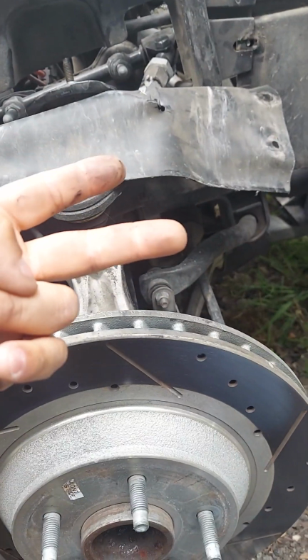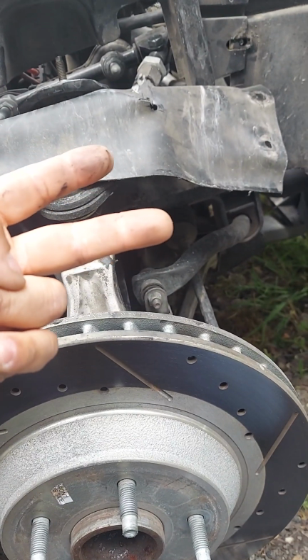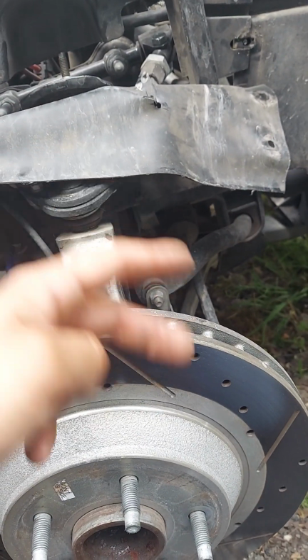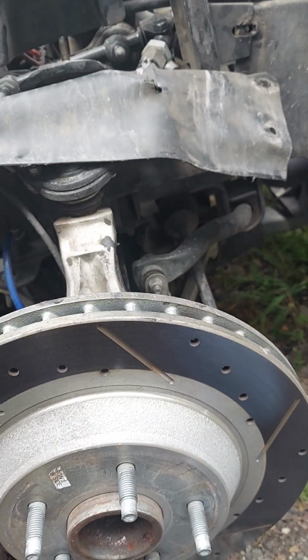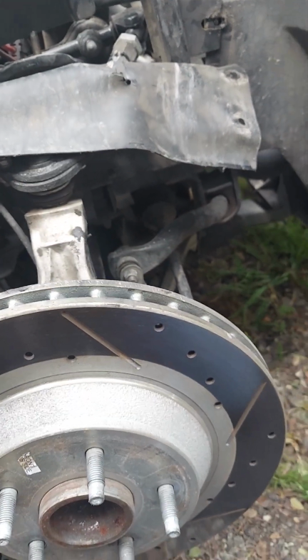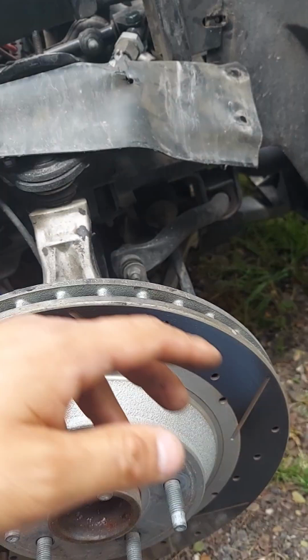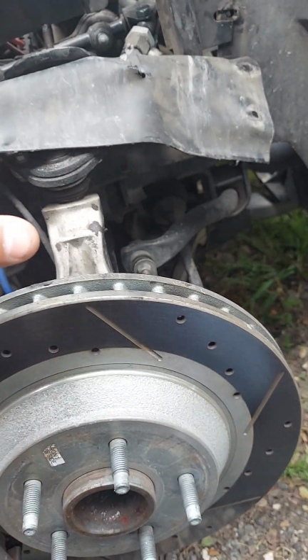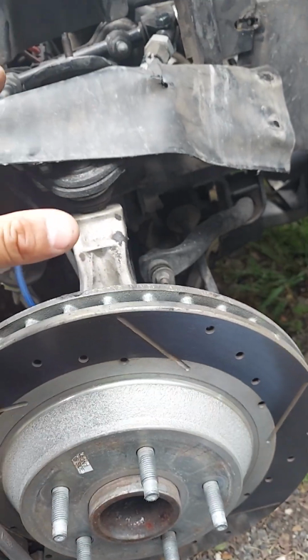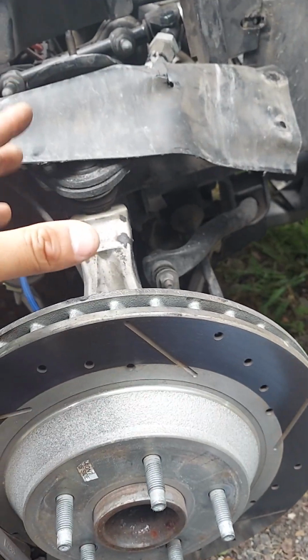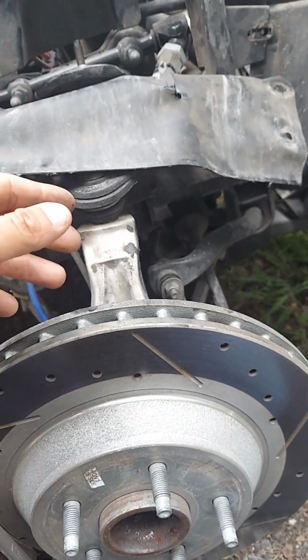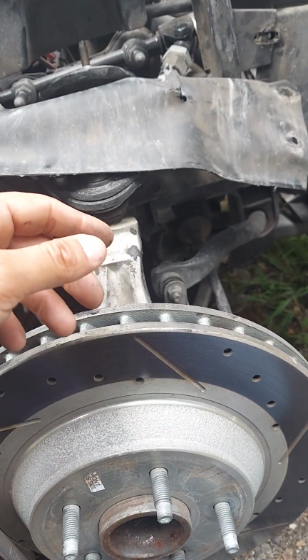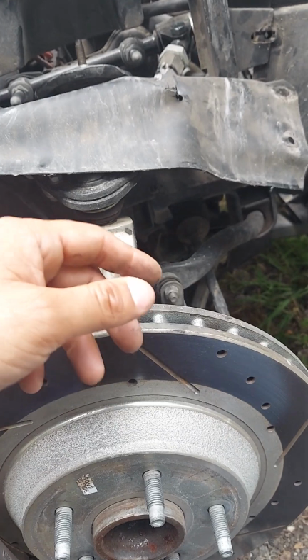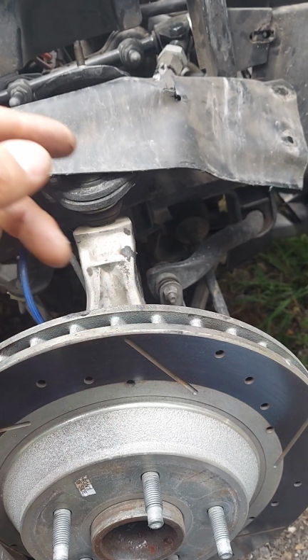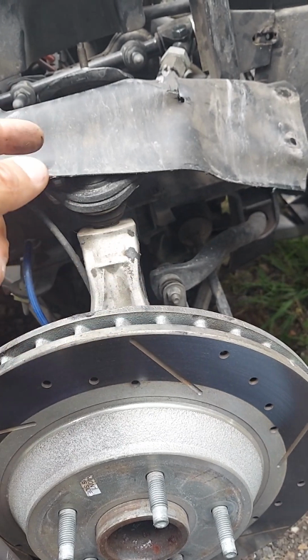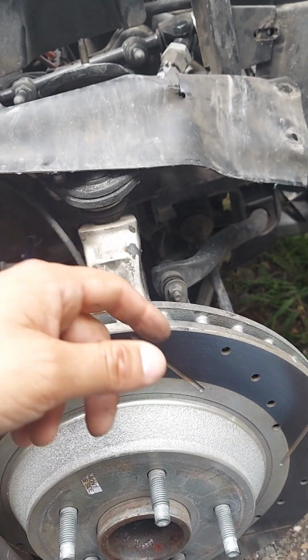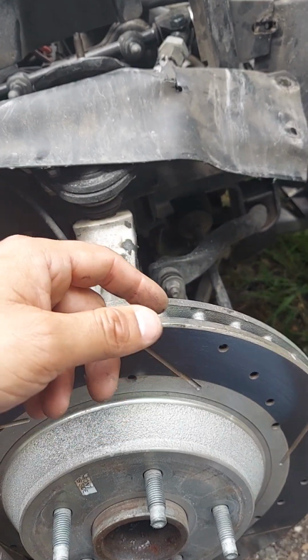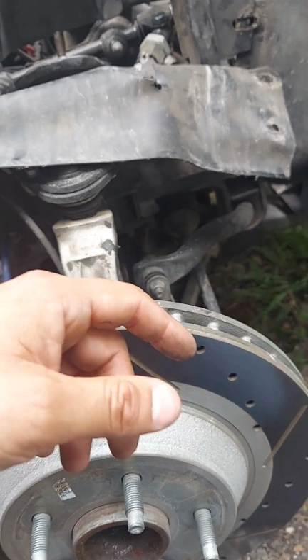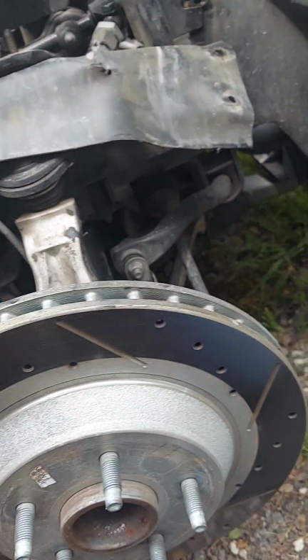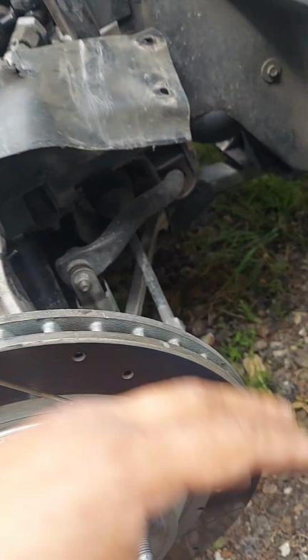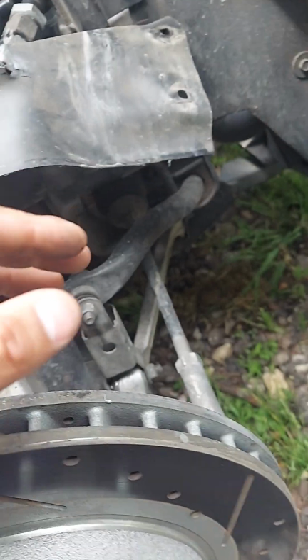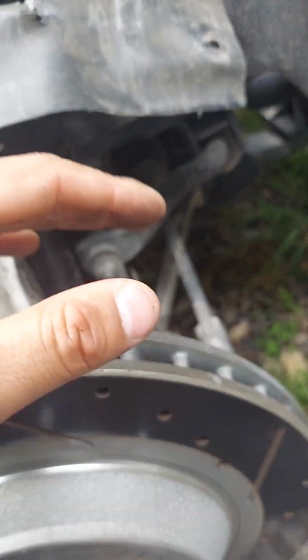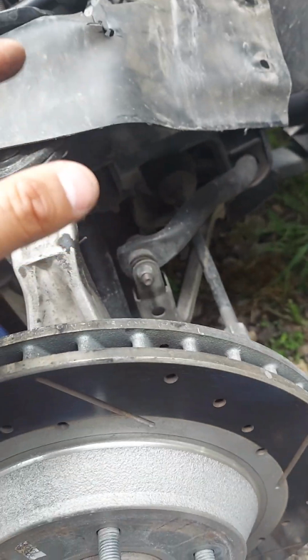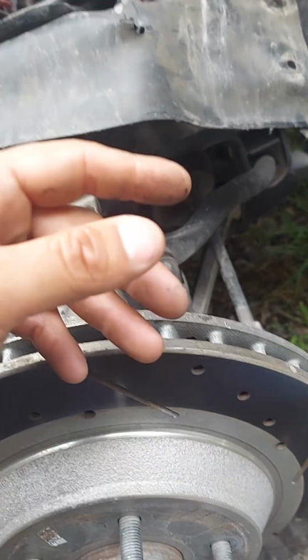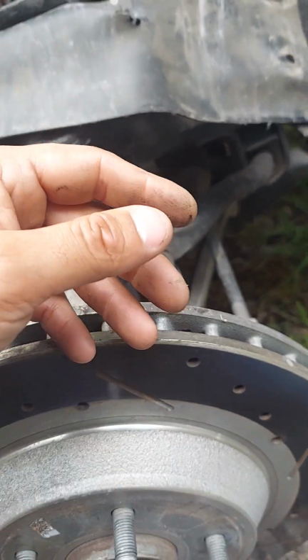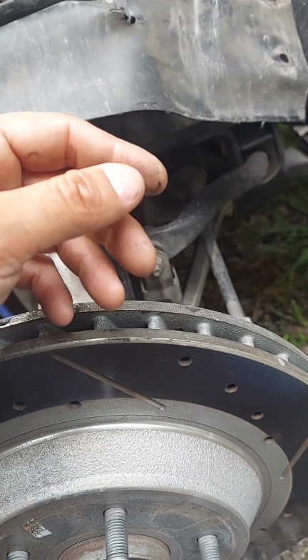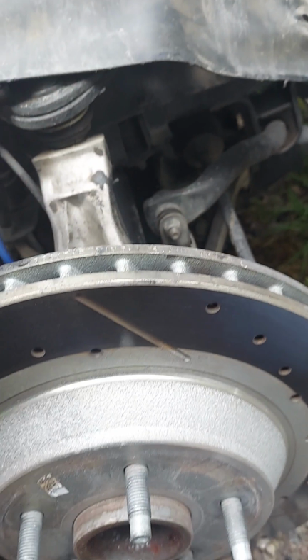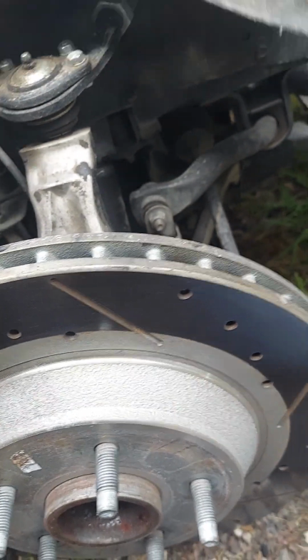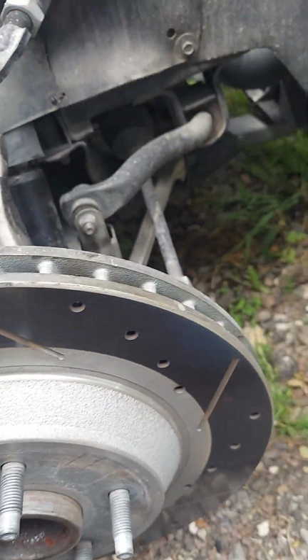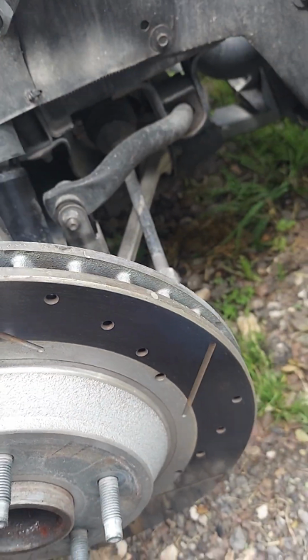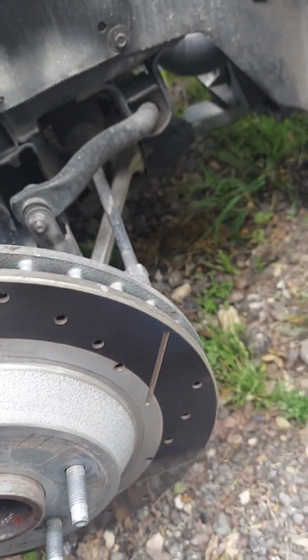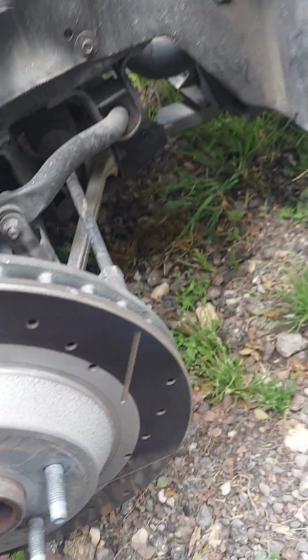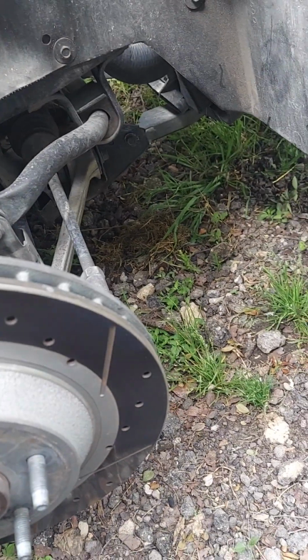Today we're going to swap out the shocks on the front end of a C4 Corvette. This is one of the simplest things you can do on a C4.